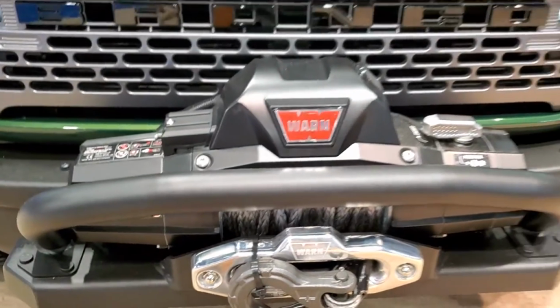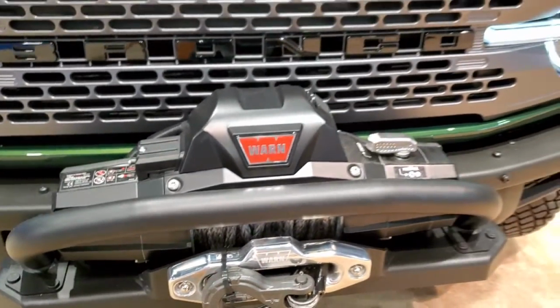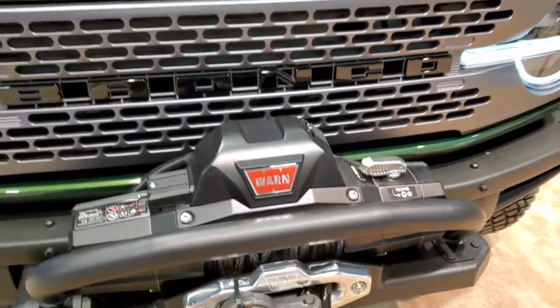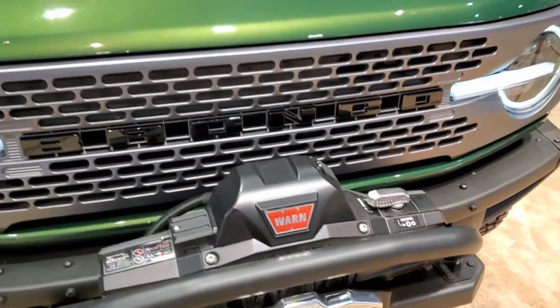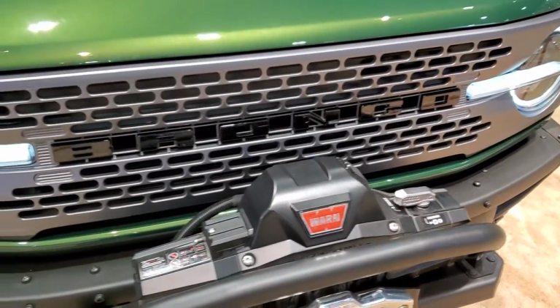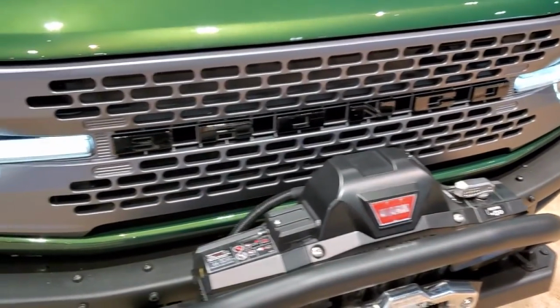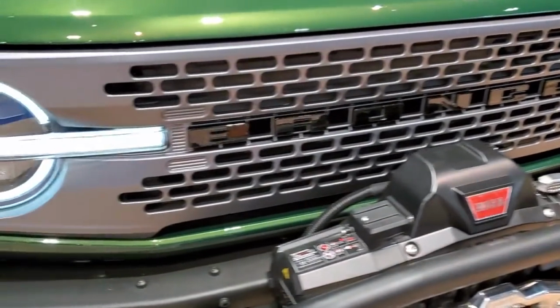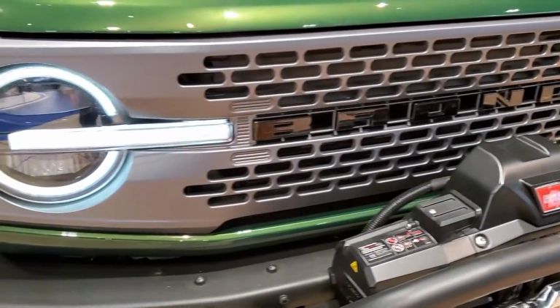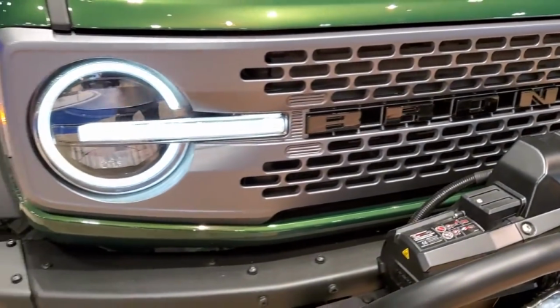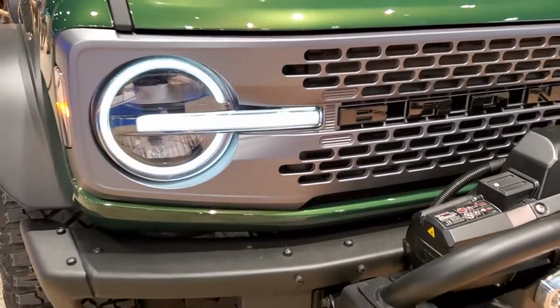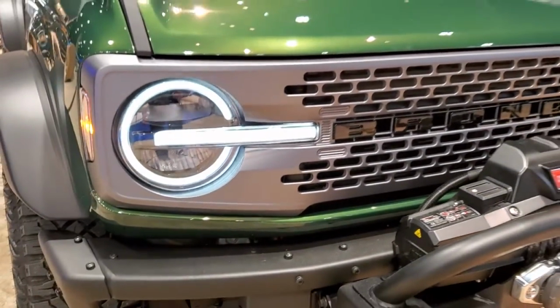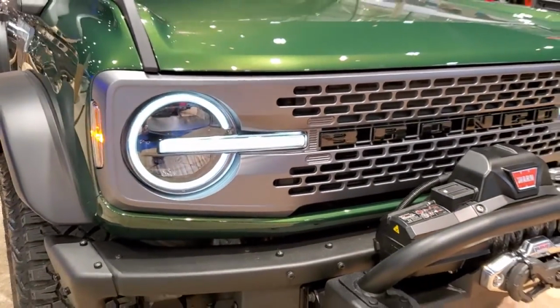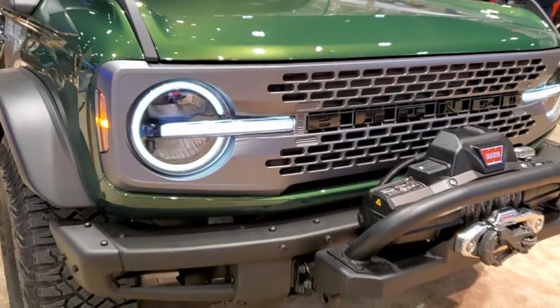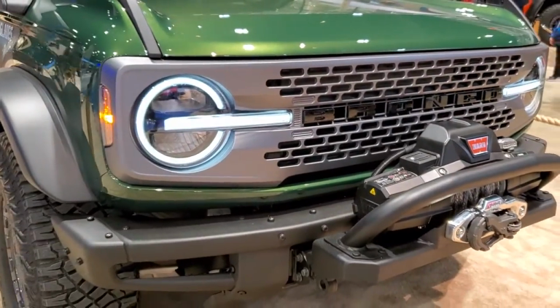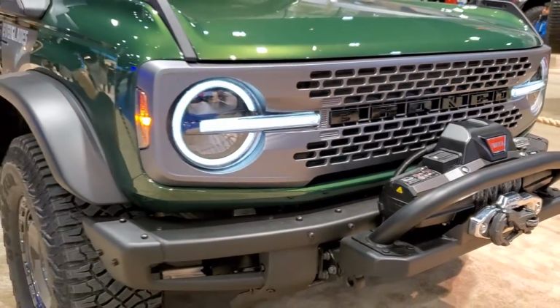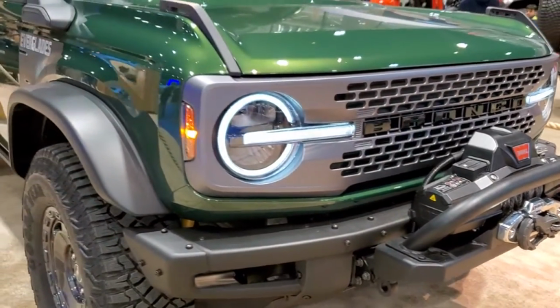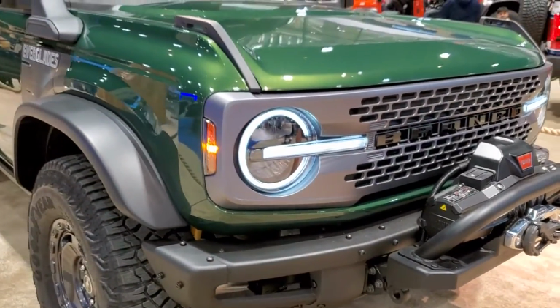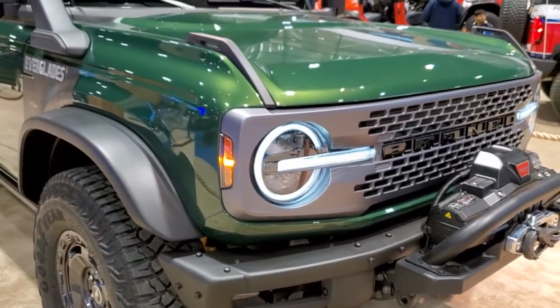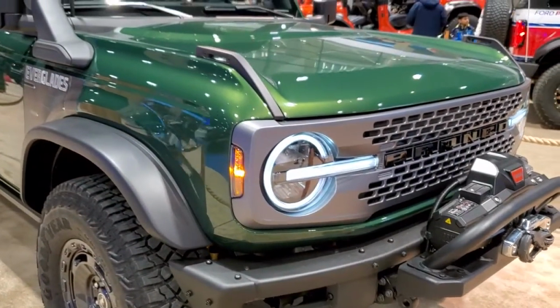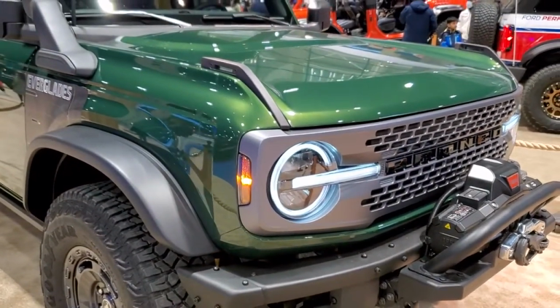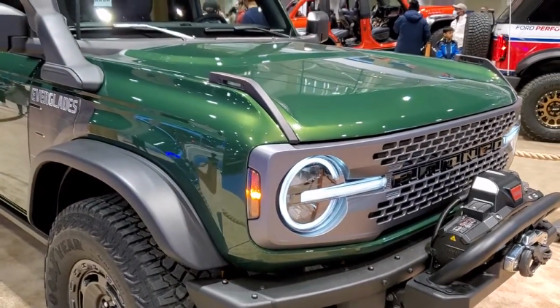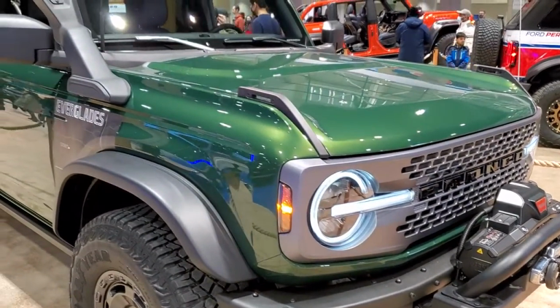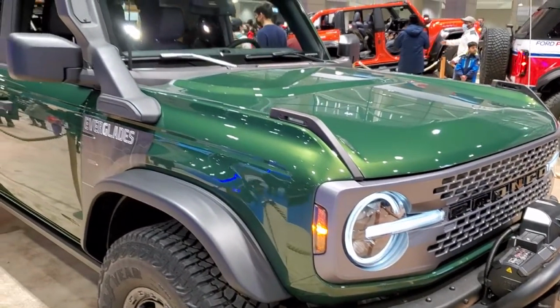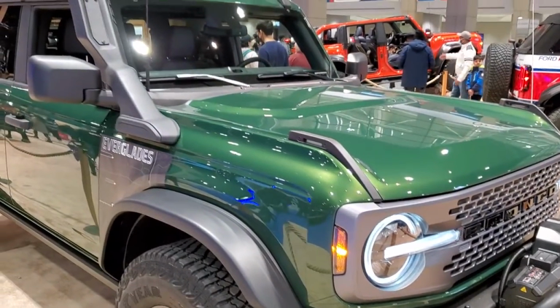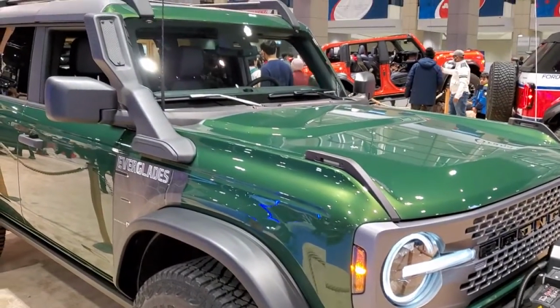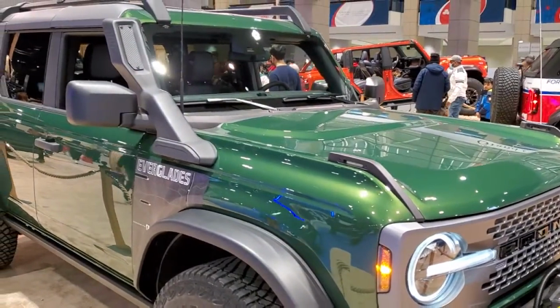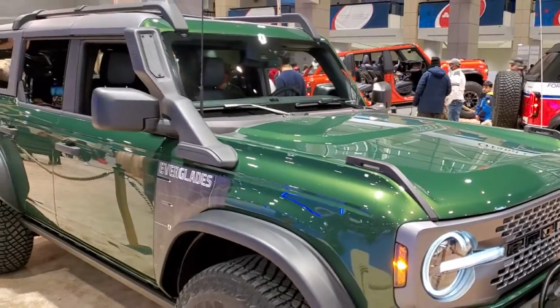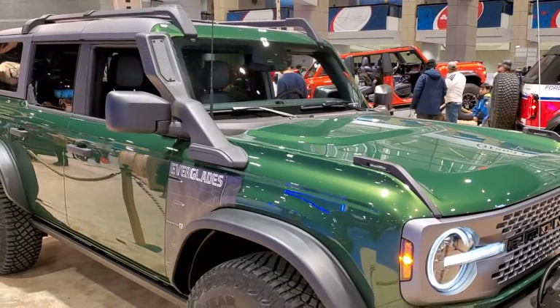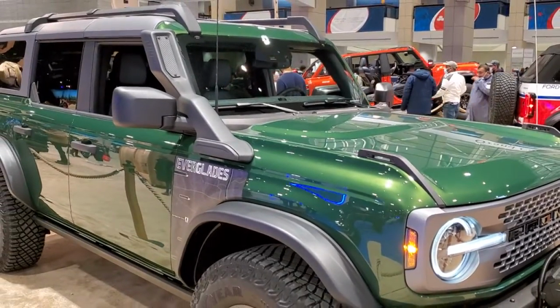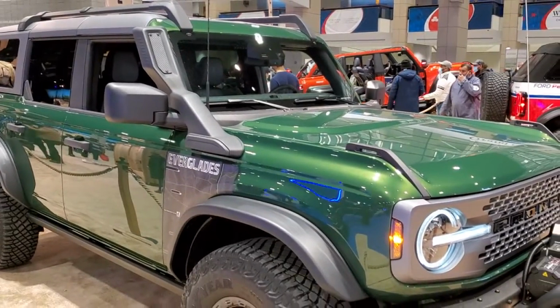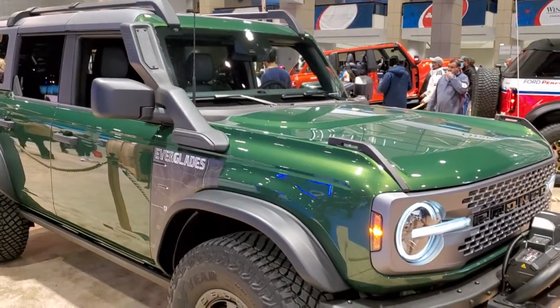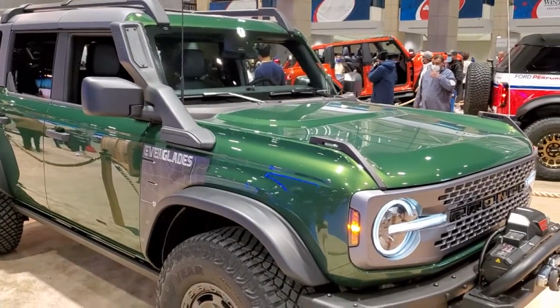Just a really good-looking vehicle — obviously the LED headlamps and new Bronco front end. Really good-looking on this vehicle. You get the snorkel on the side there.